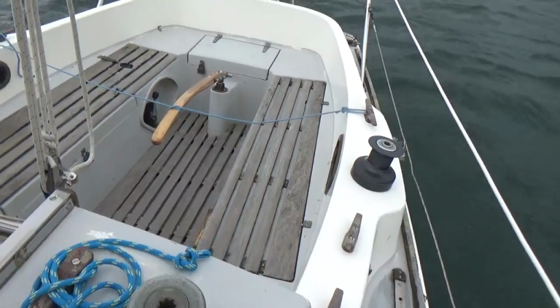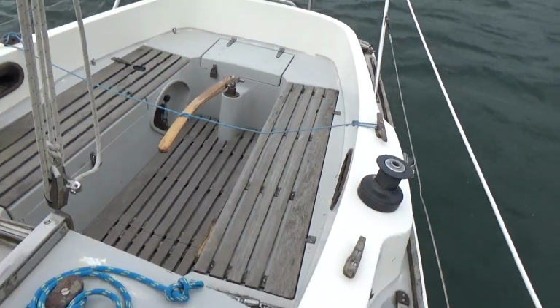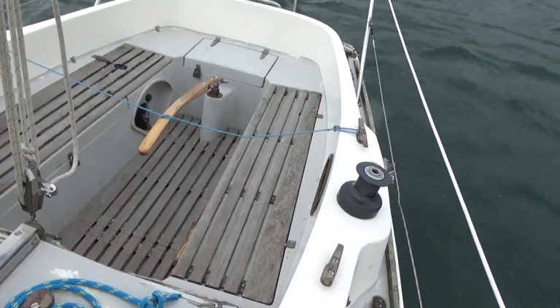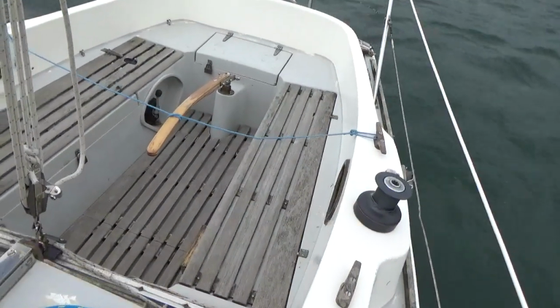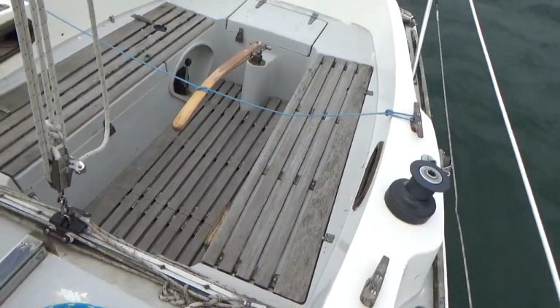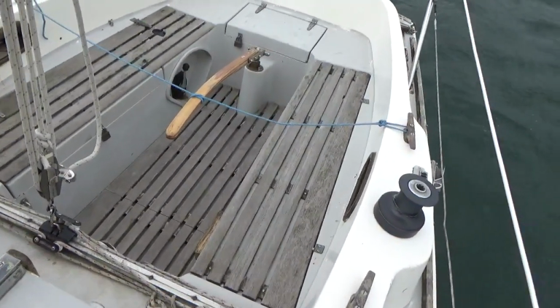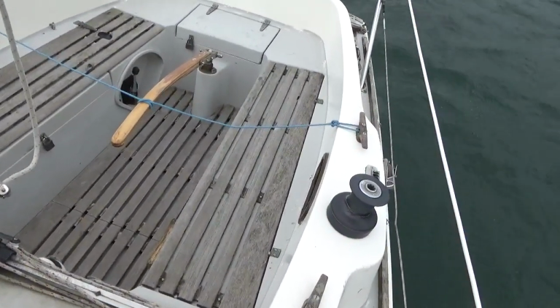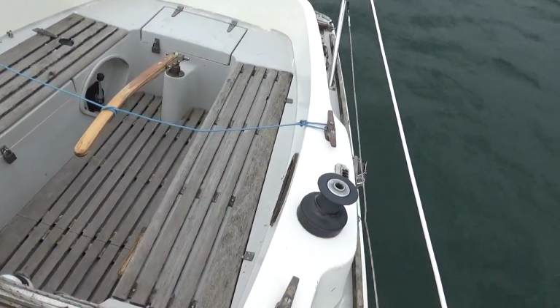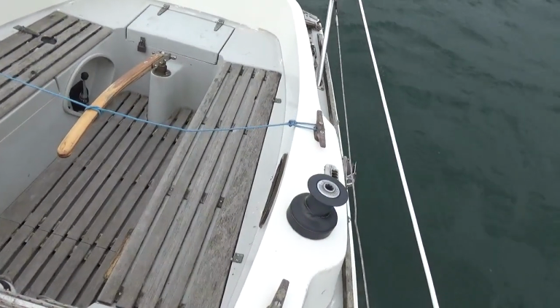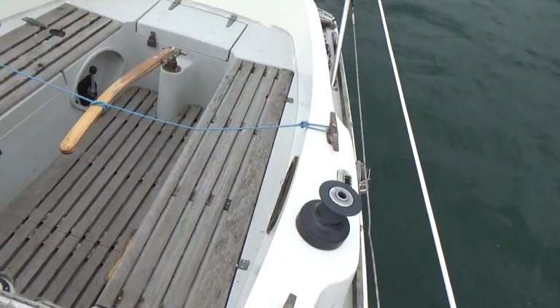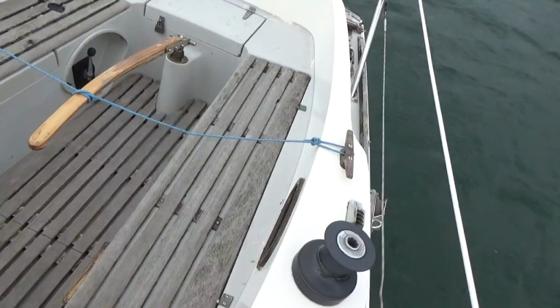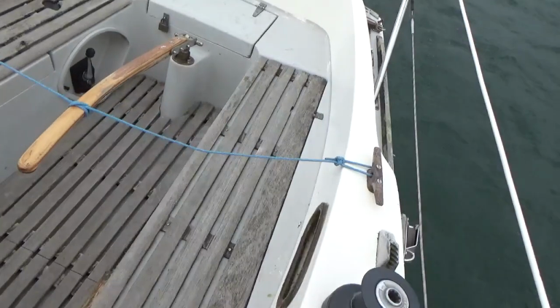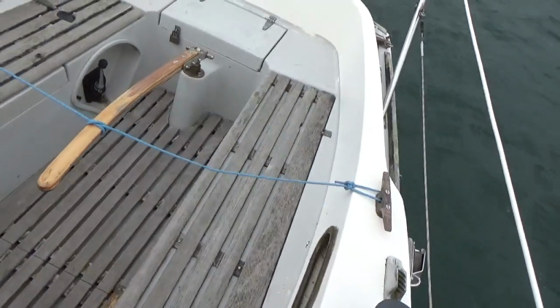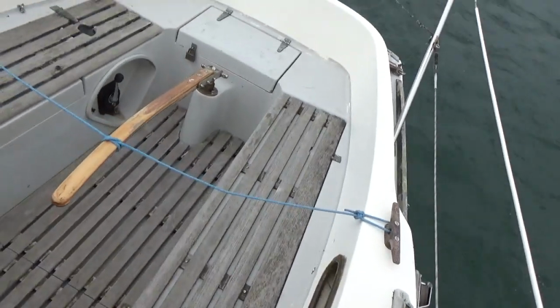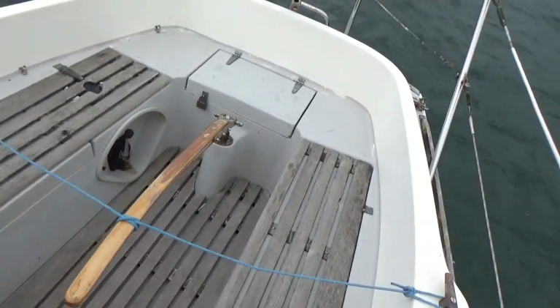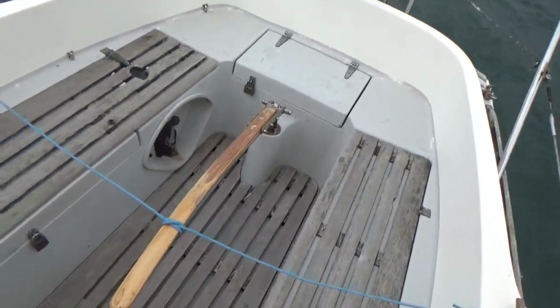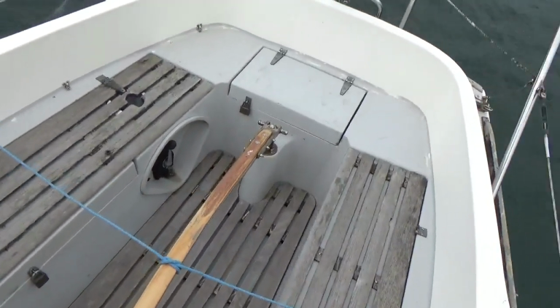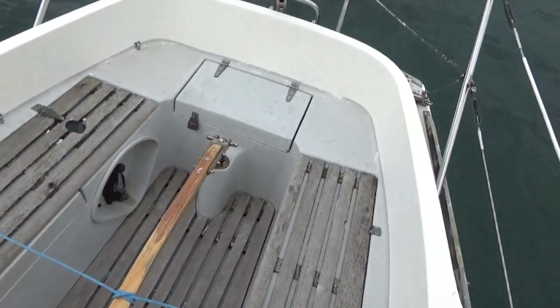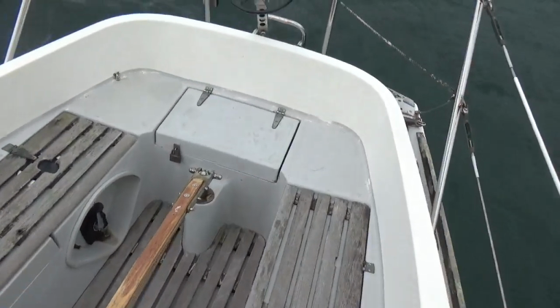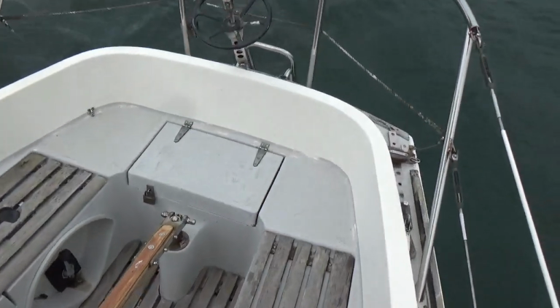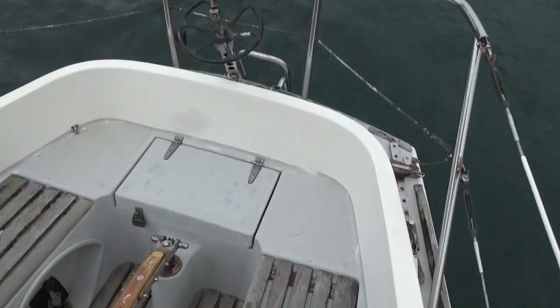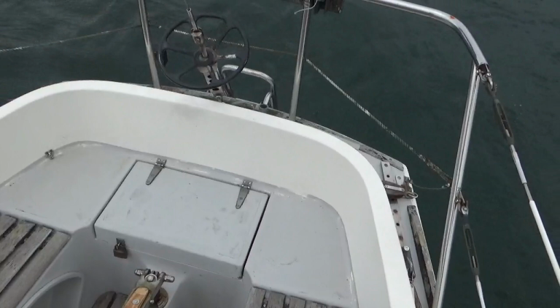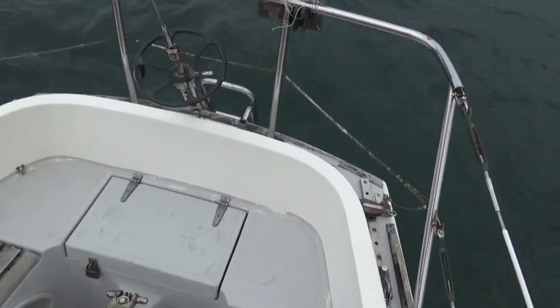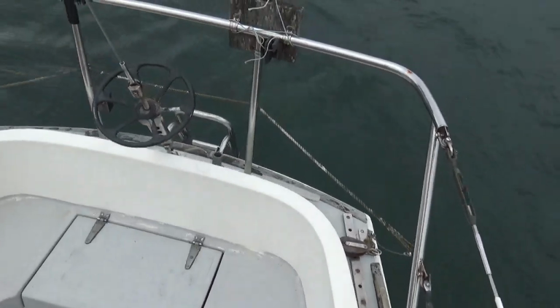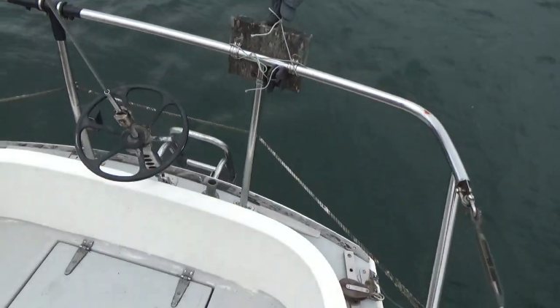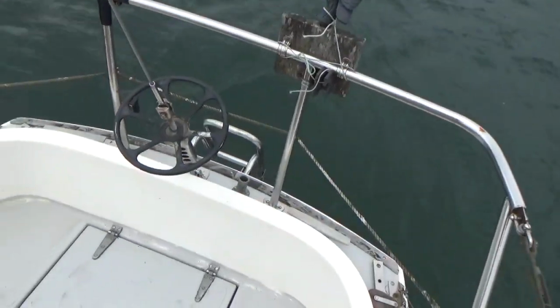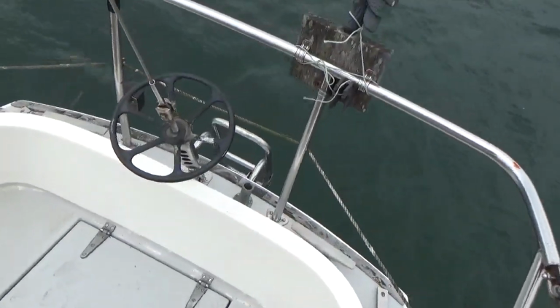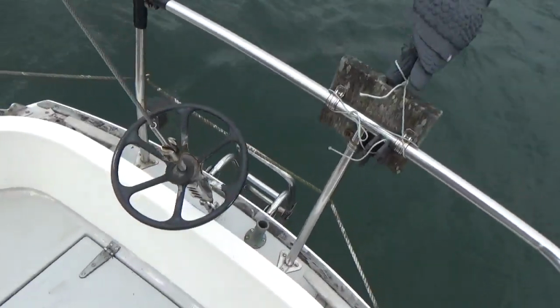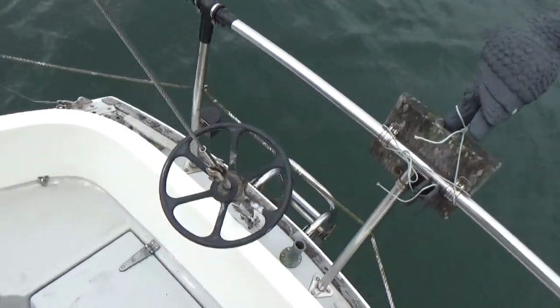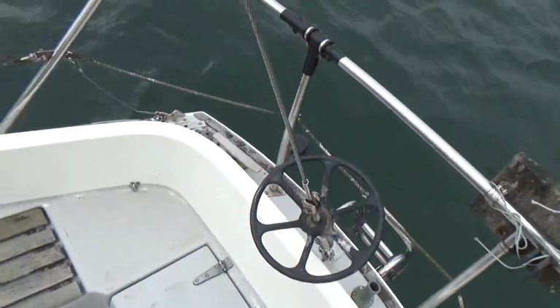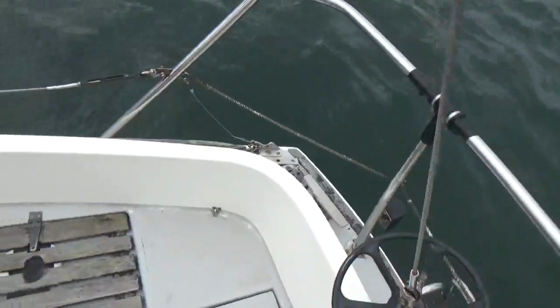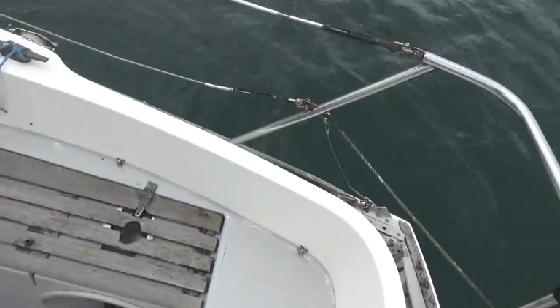Now I'm heading back towards the cockpit, on to the aft deck. I'm pretty much back where I started.